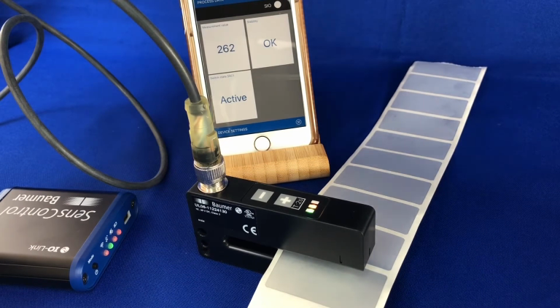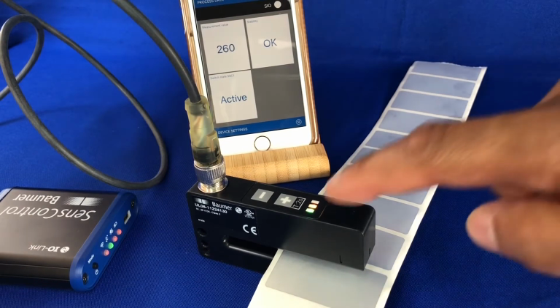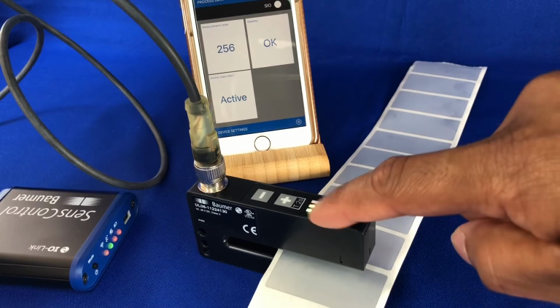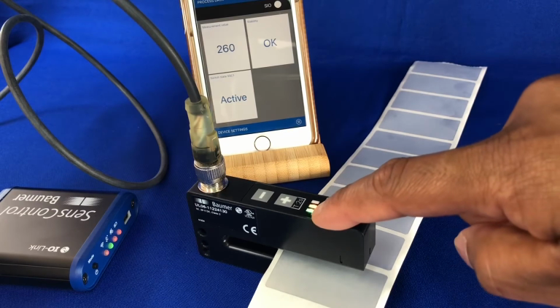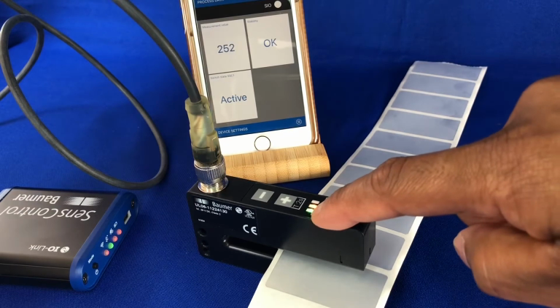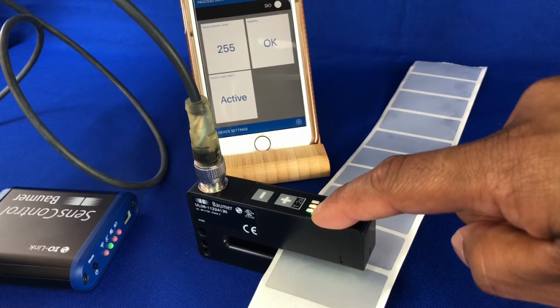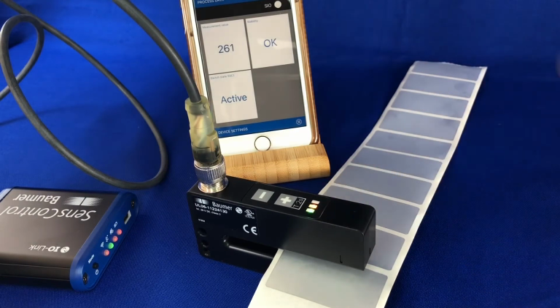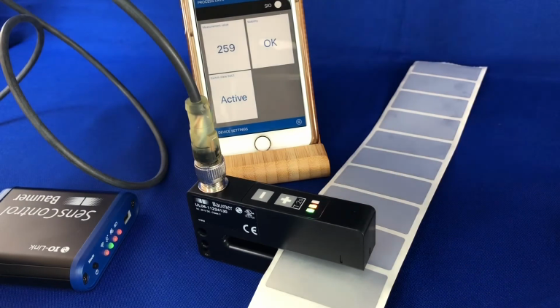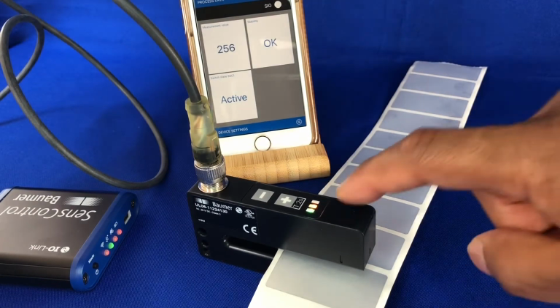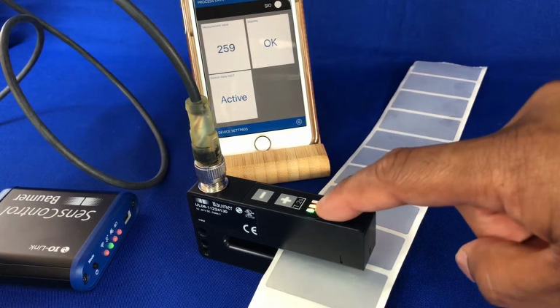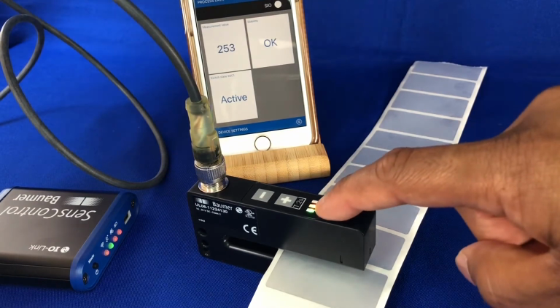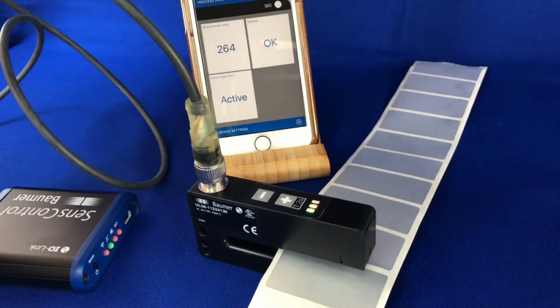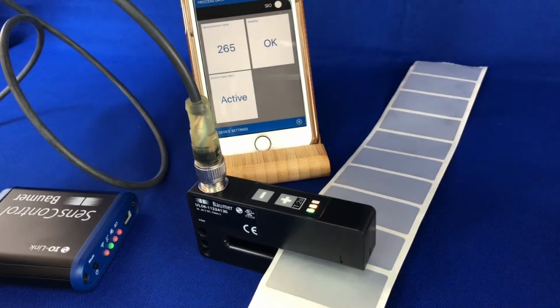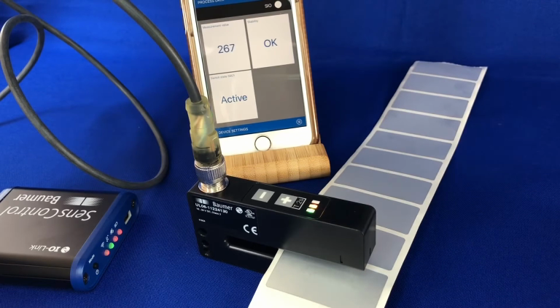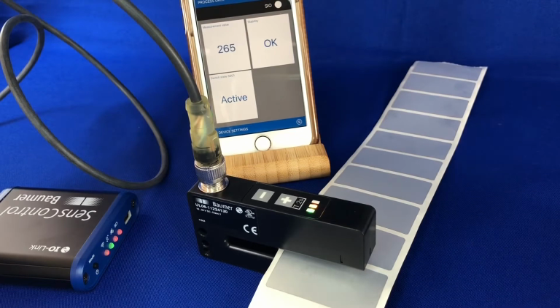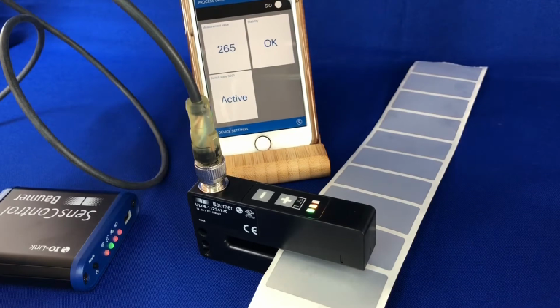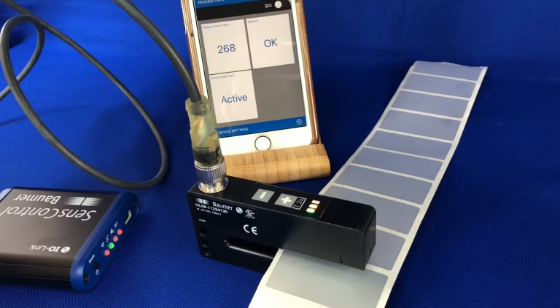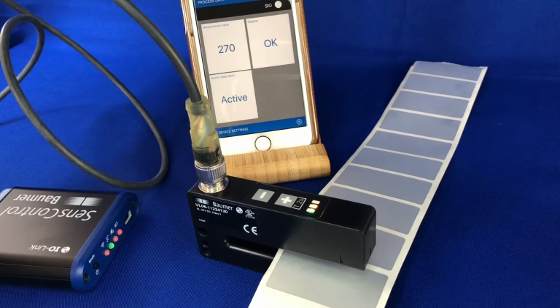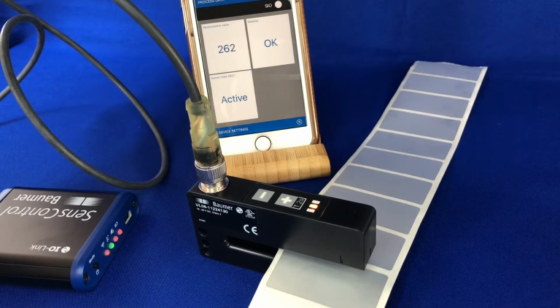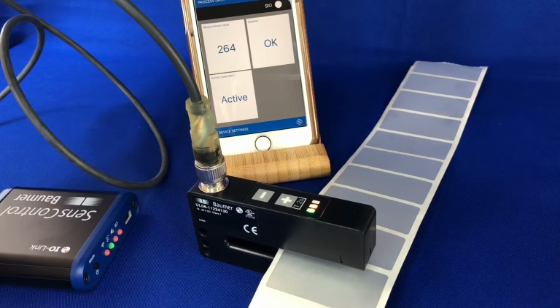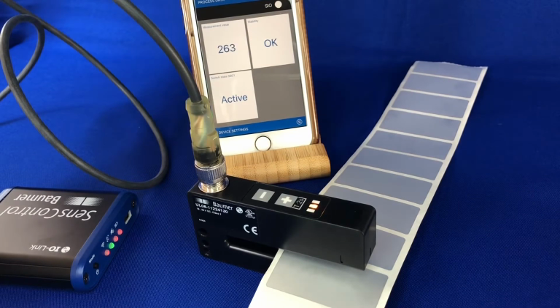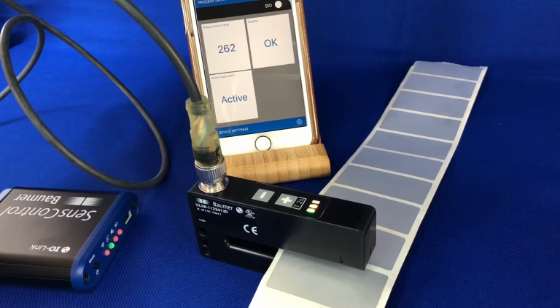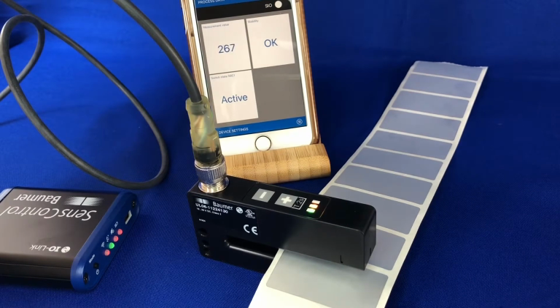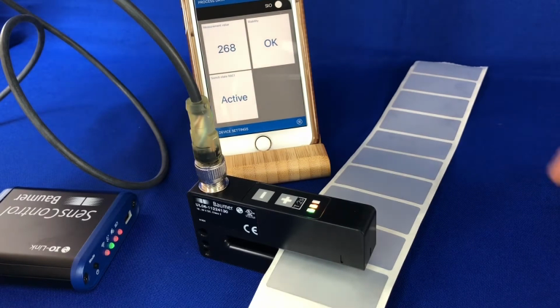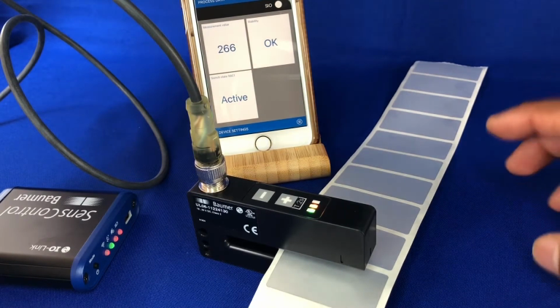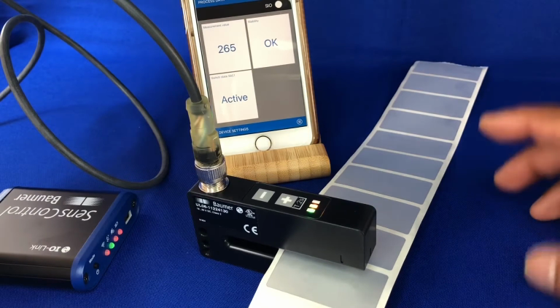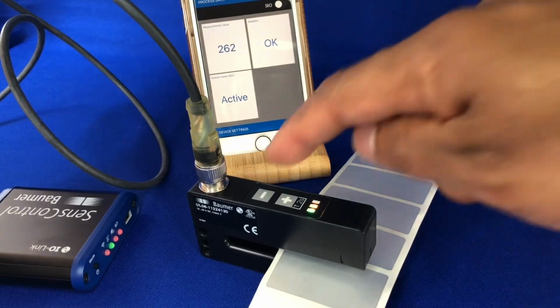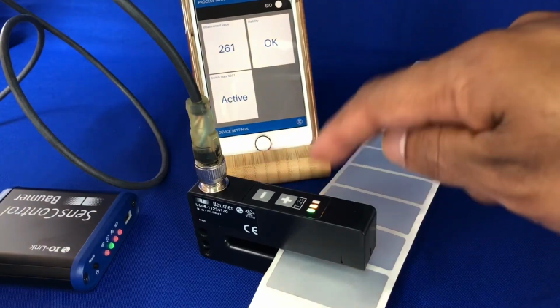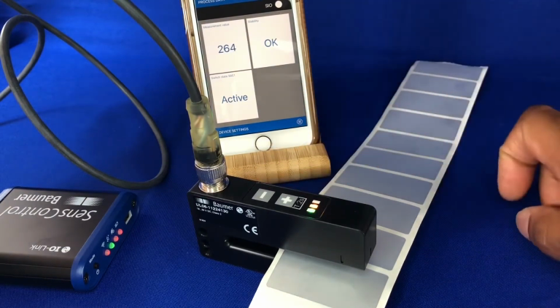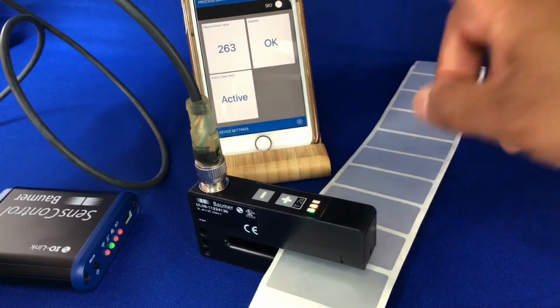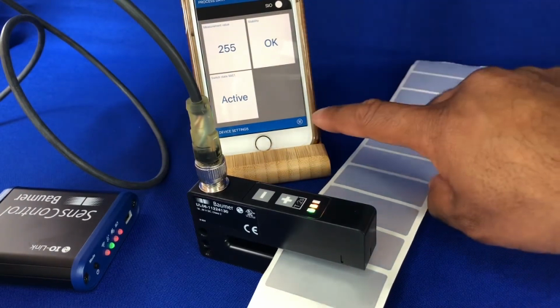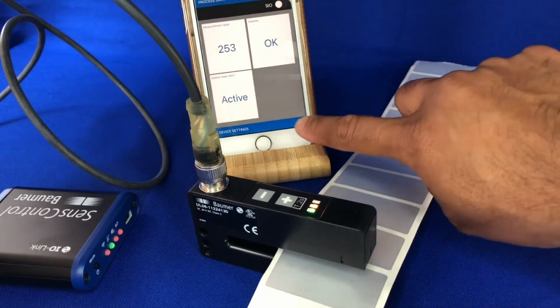The LEDs on the top — the green one showing the stability and the red output in the middle is showing us whether it's a gap or a label. To set it up you can use the buttons on the top or you can set it up via IO-Link.